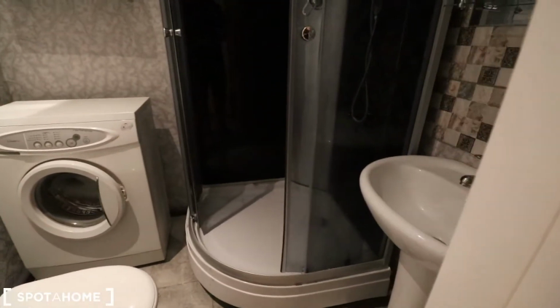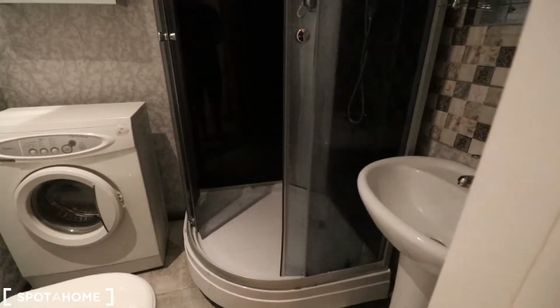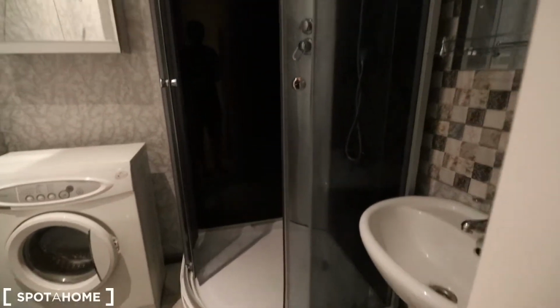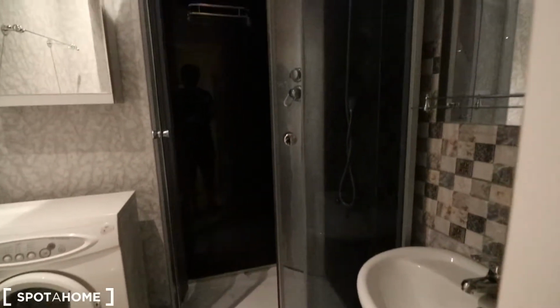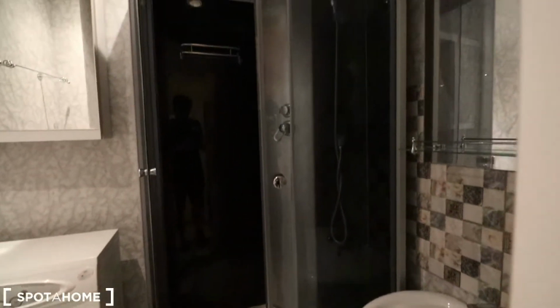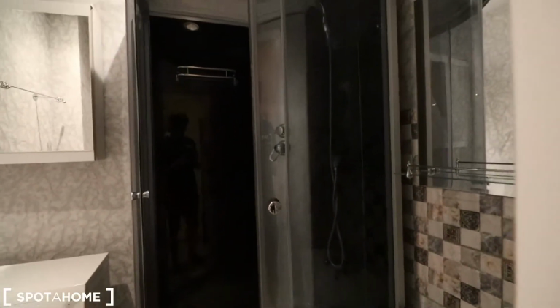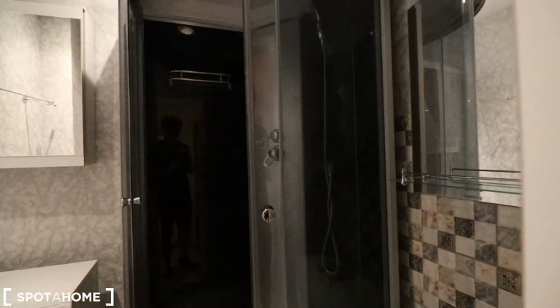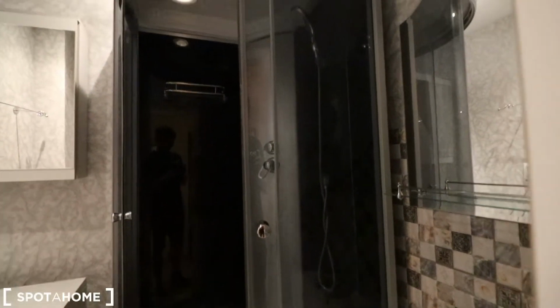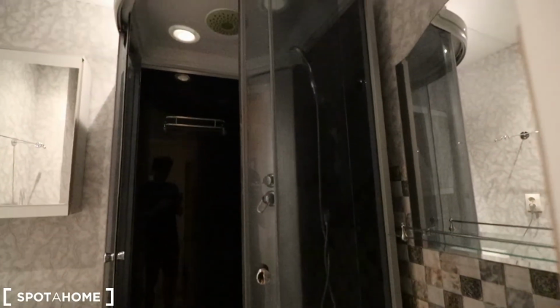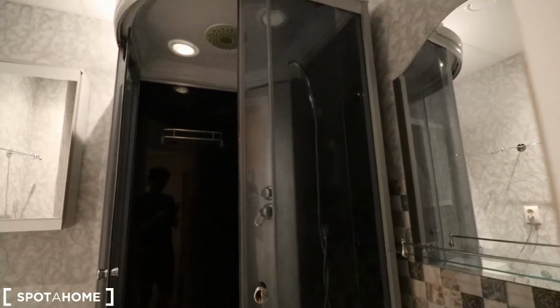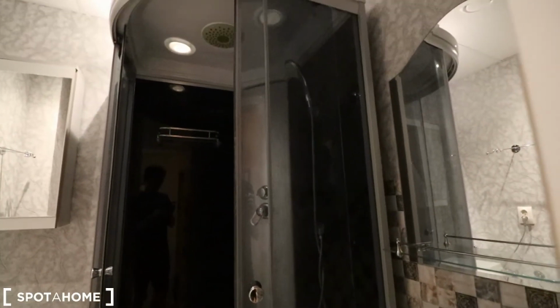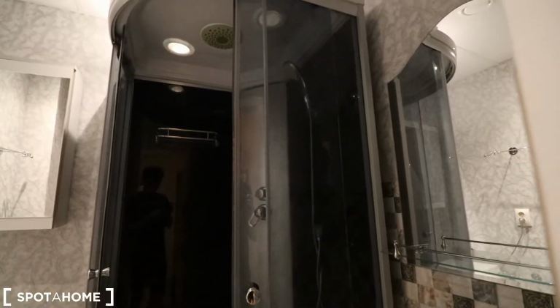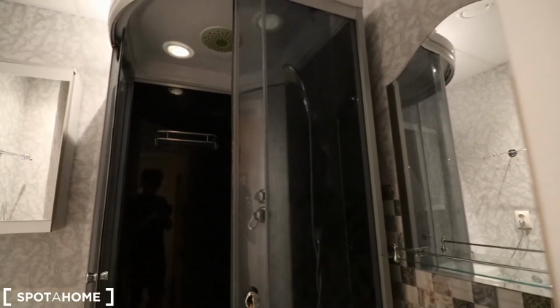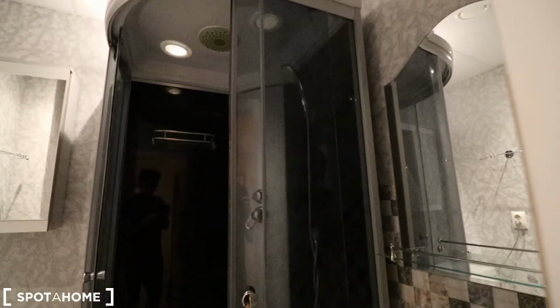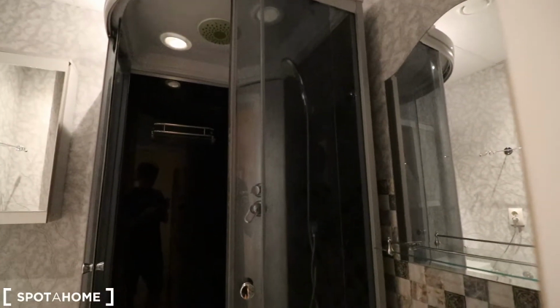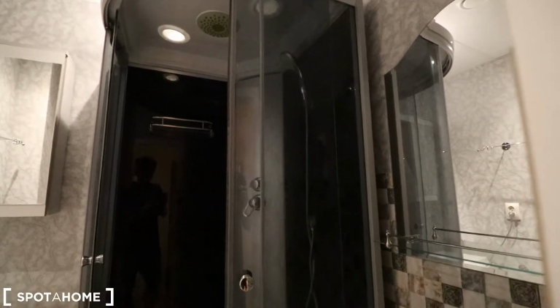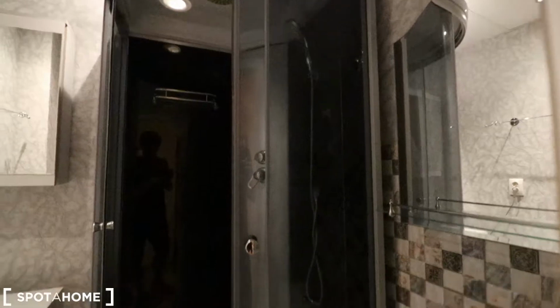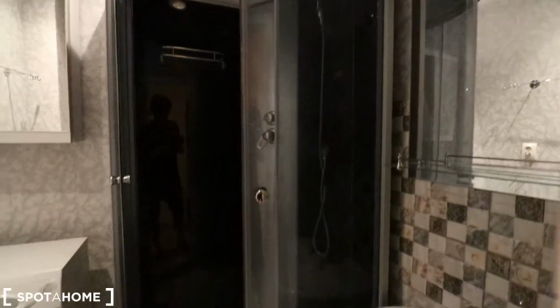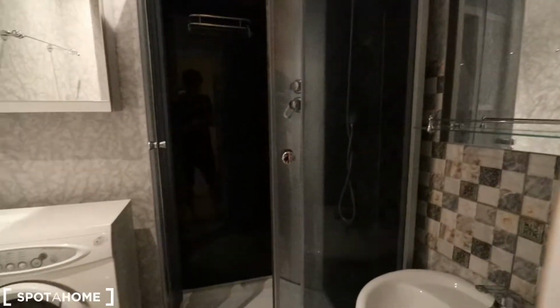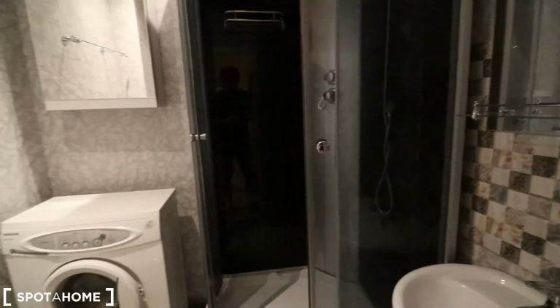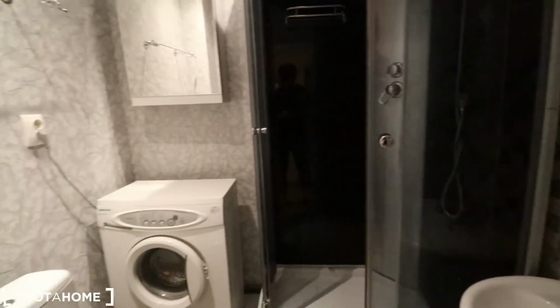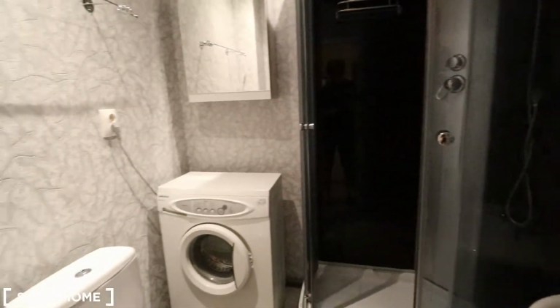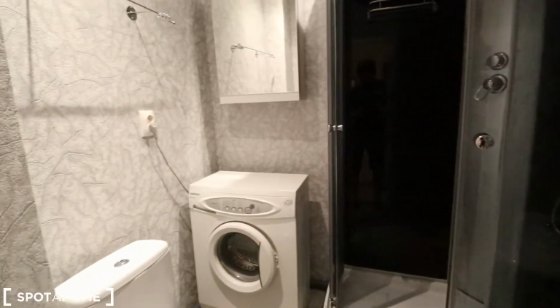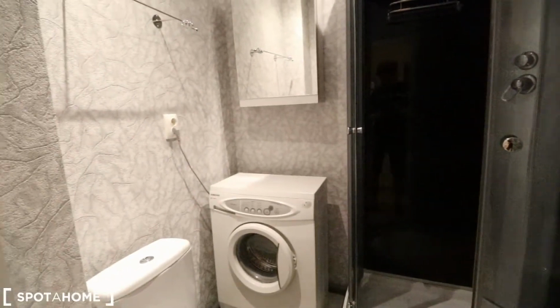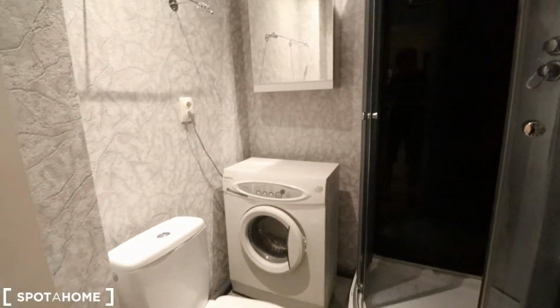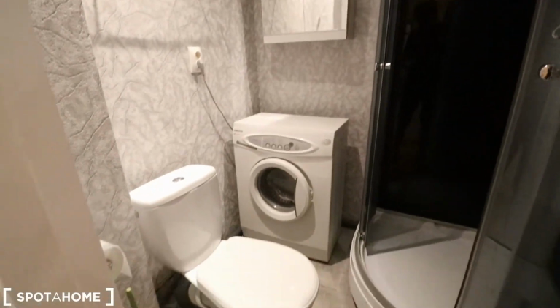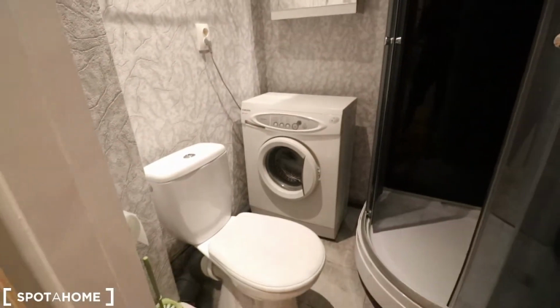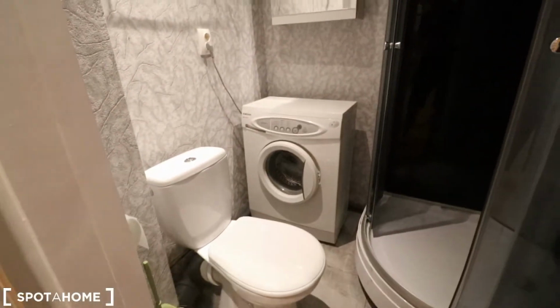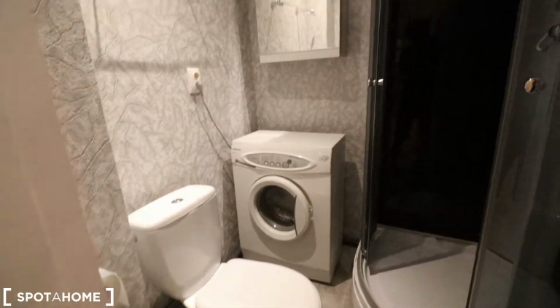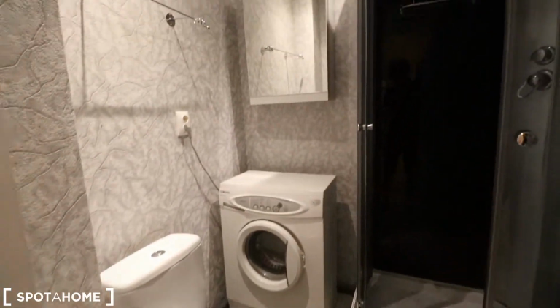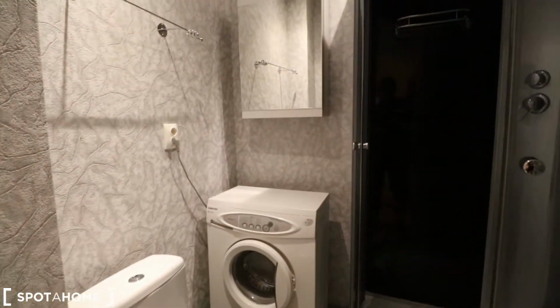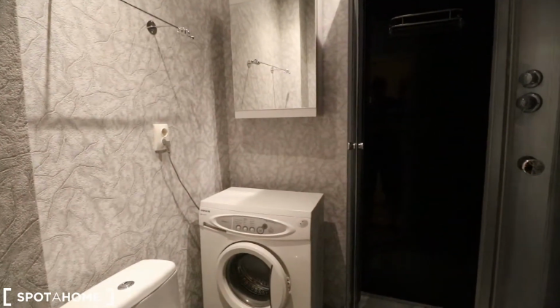Going back to the hall, to the right we have the bathroom. It isn't enormous, but I'm close to two meters tall and I fit in it just fine.